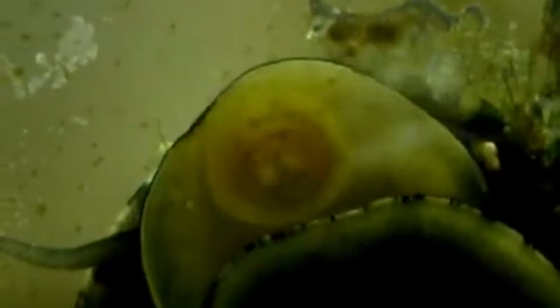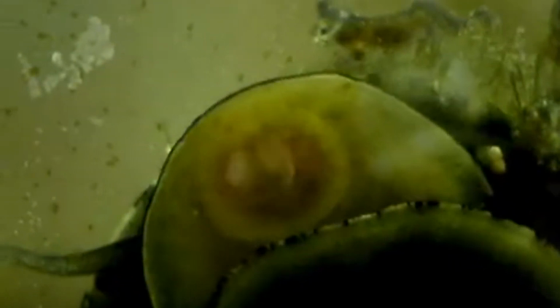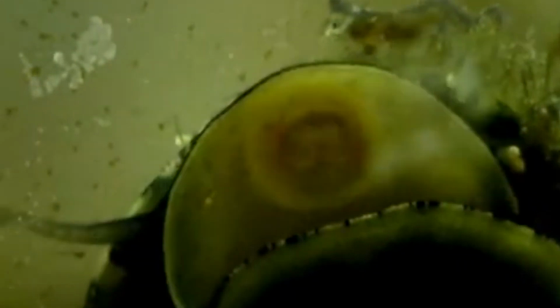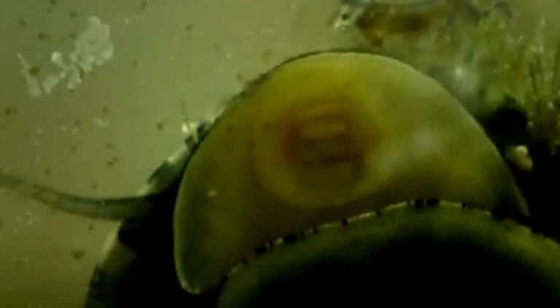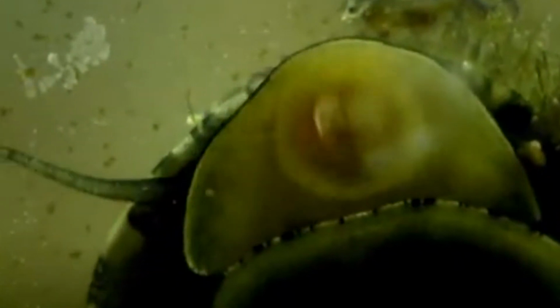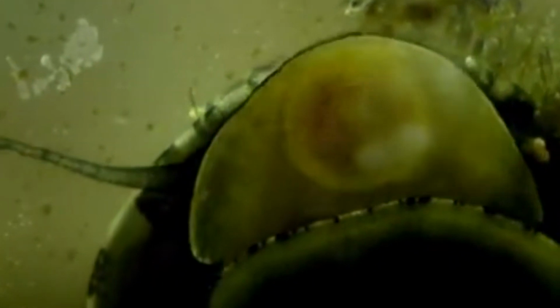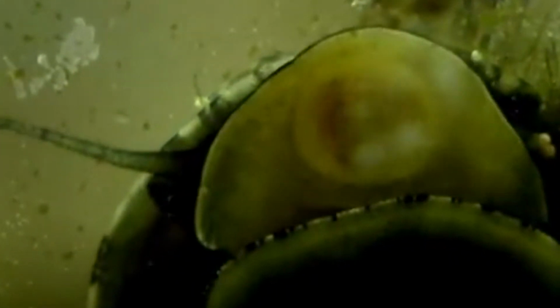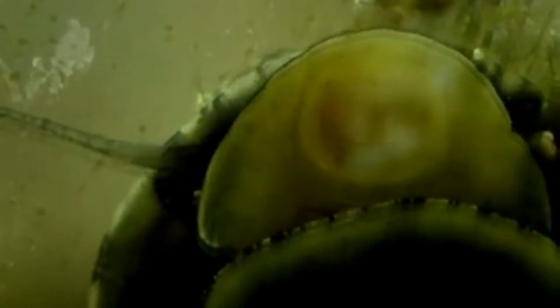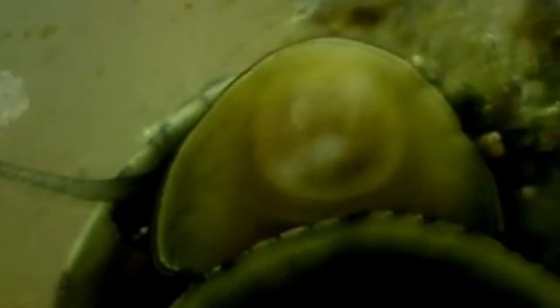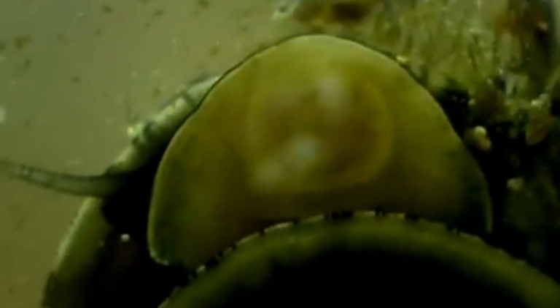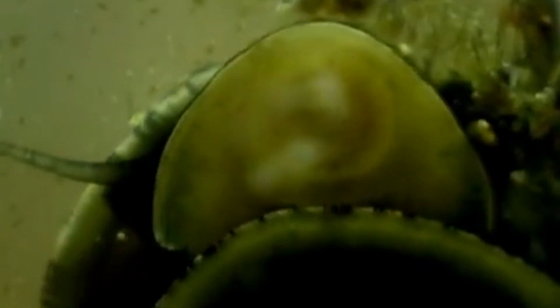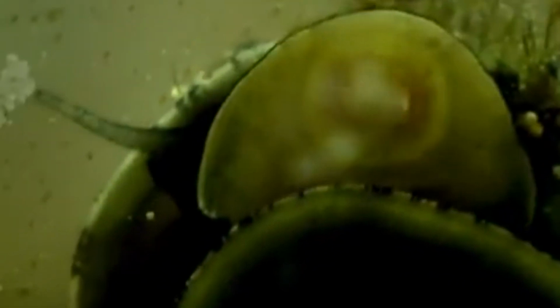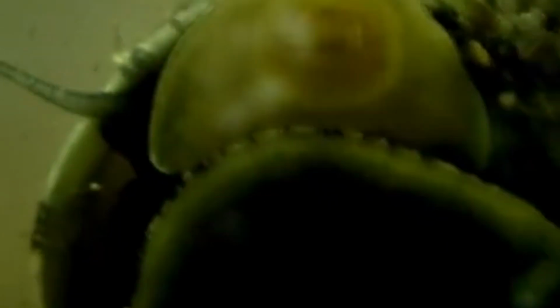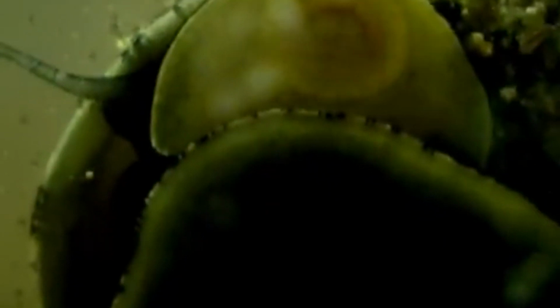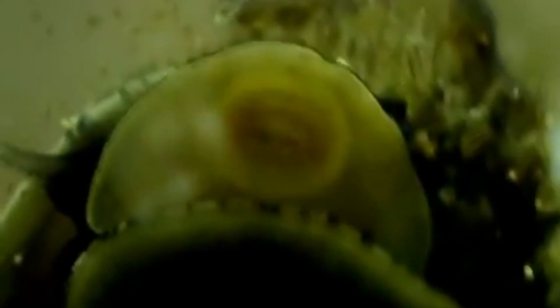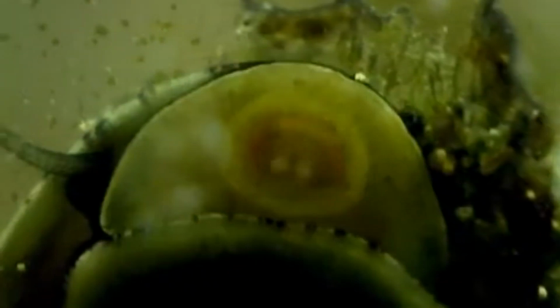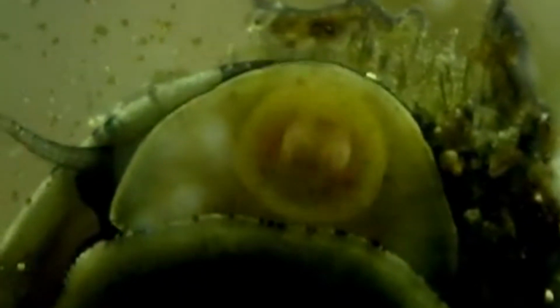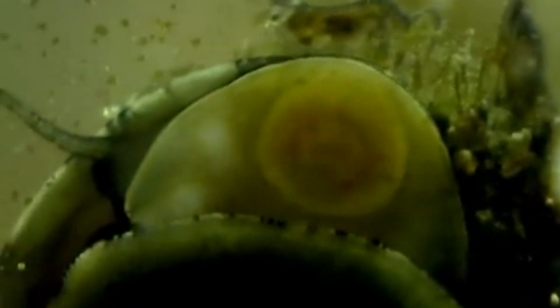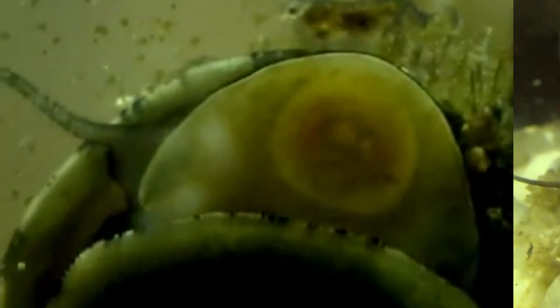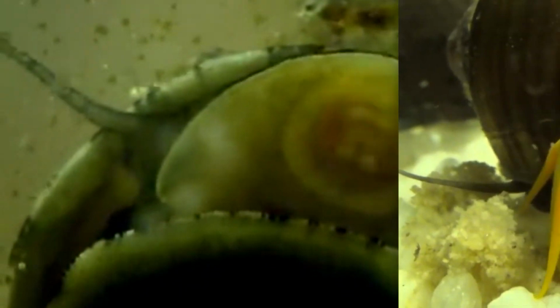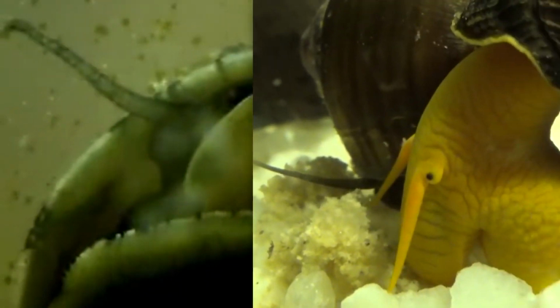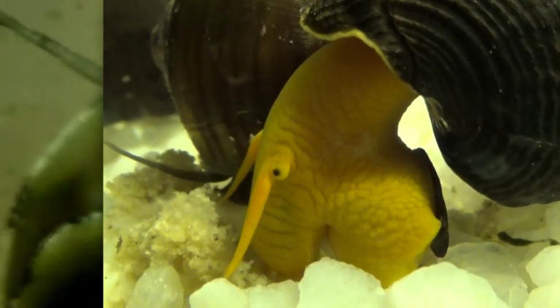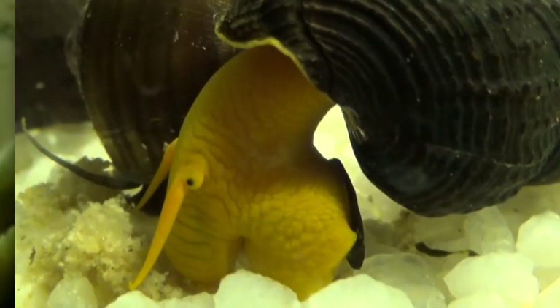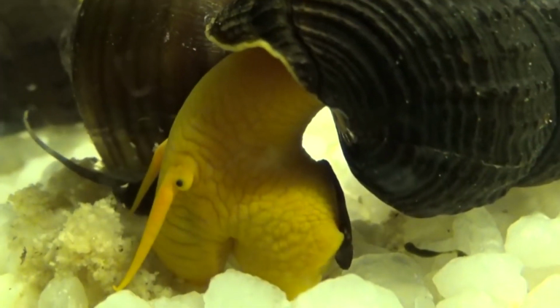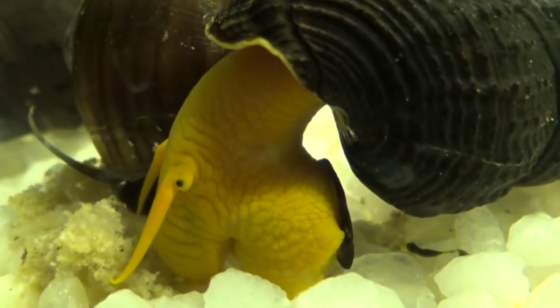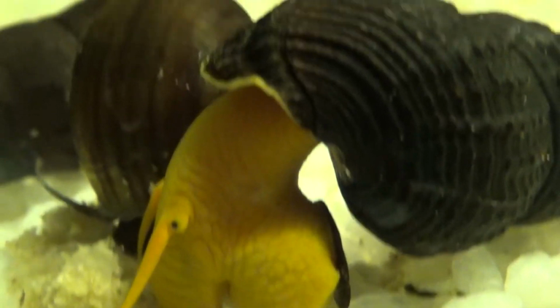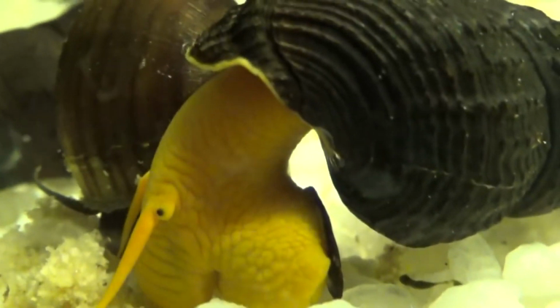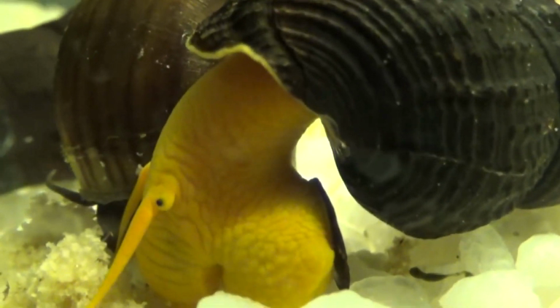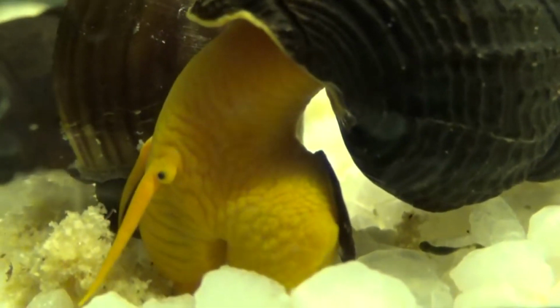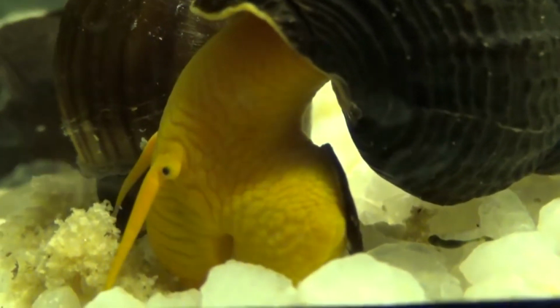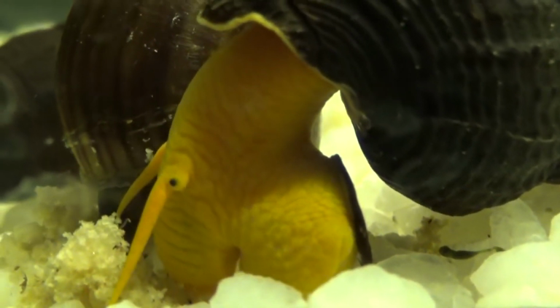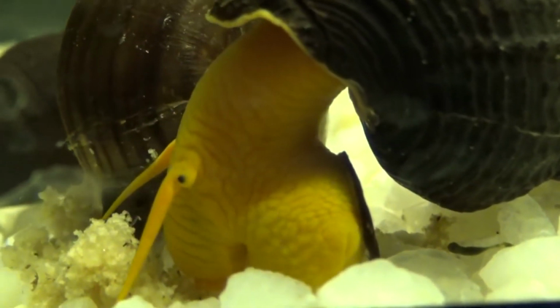In rabbit snails, the radula can be hooked, rounded, squared, pointed, spoon-shaped, and more. Depending on the species, these snails eat anything from plant to animal matter.